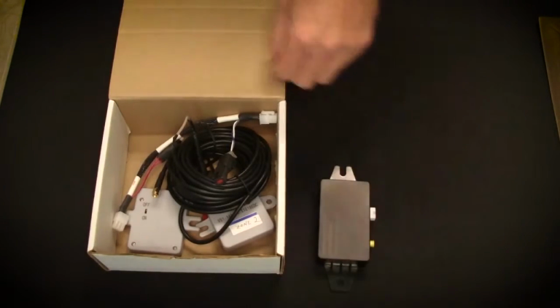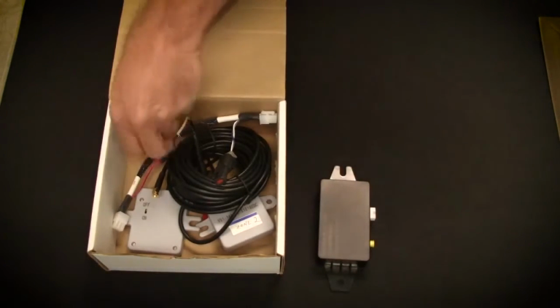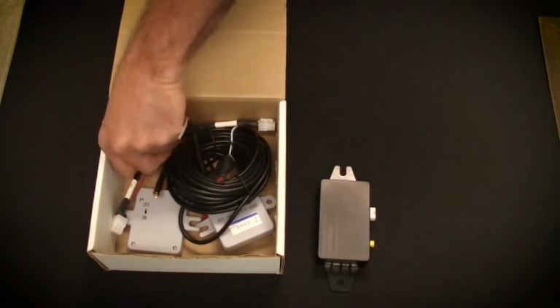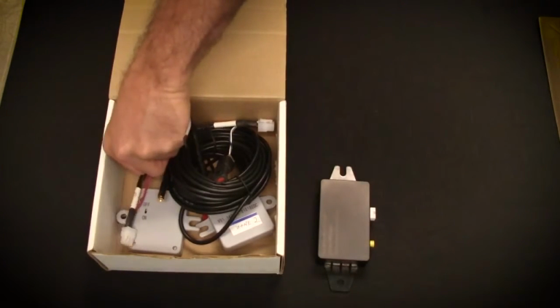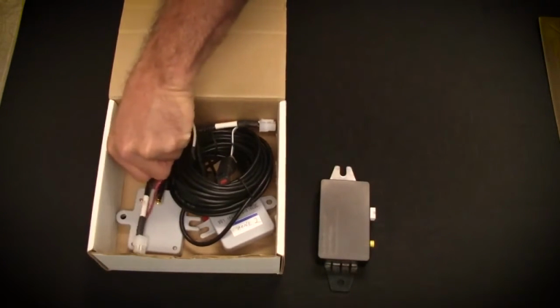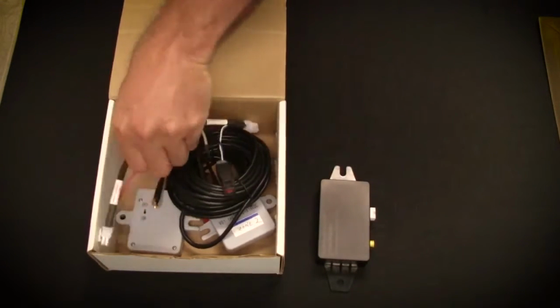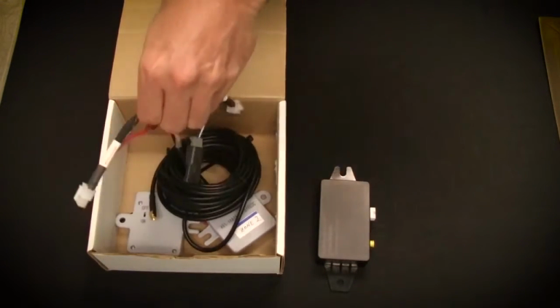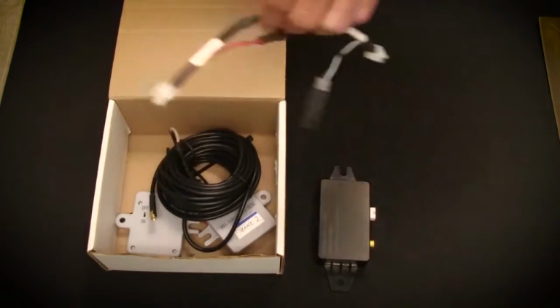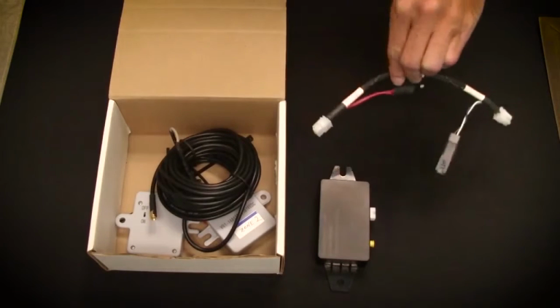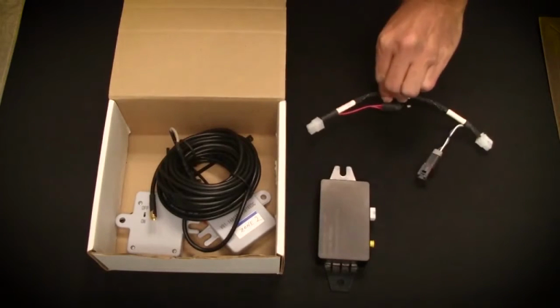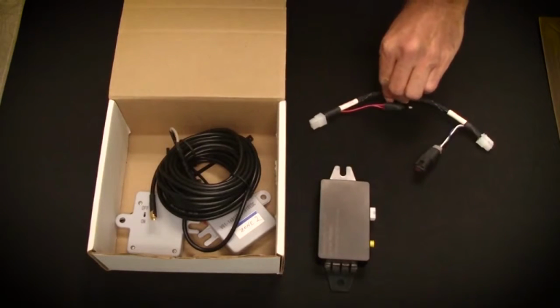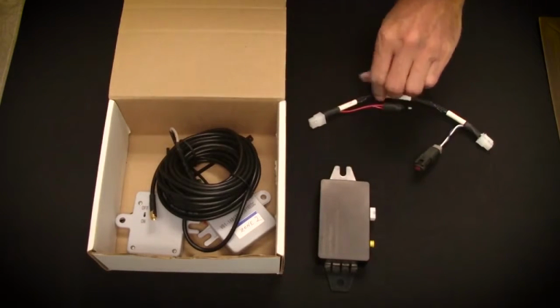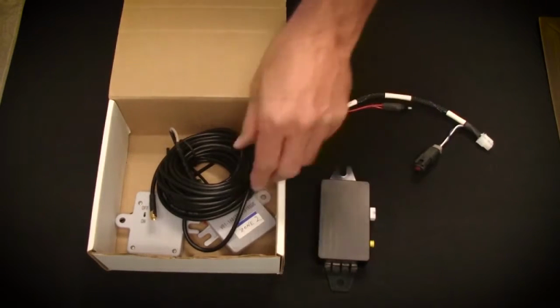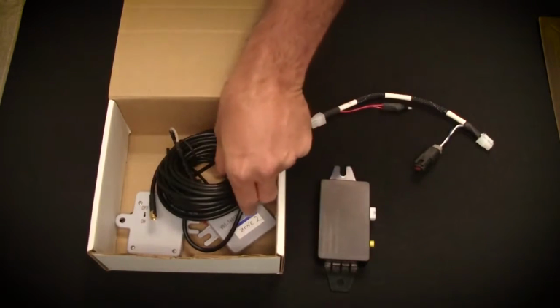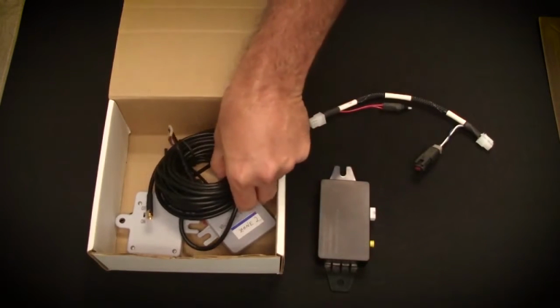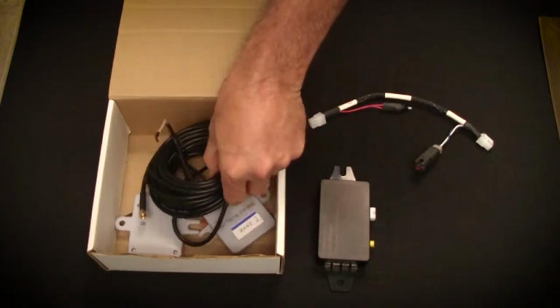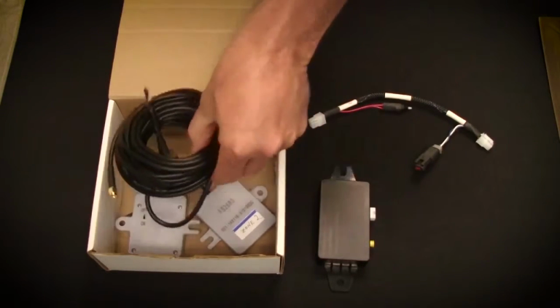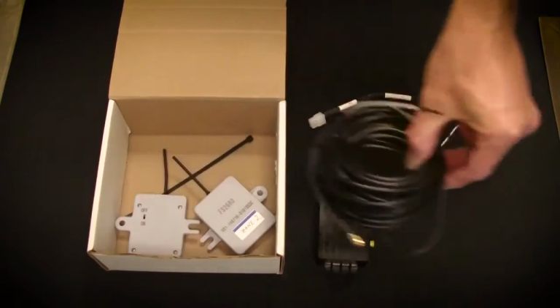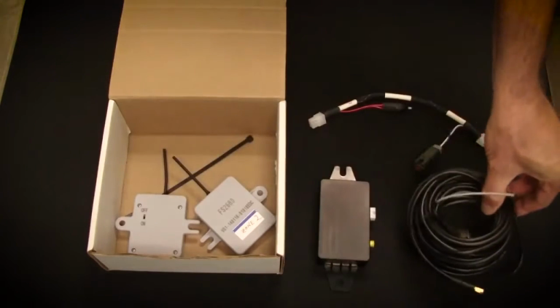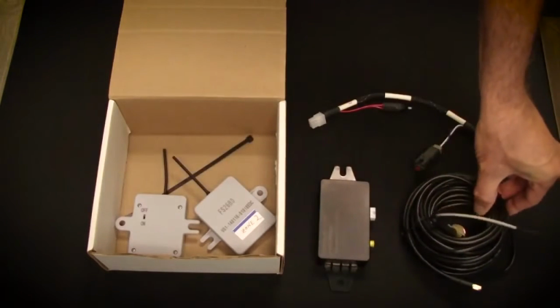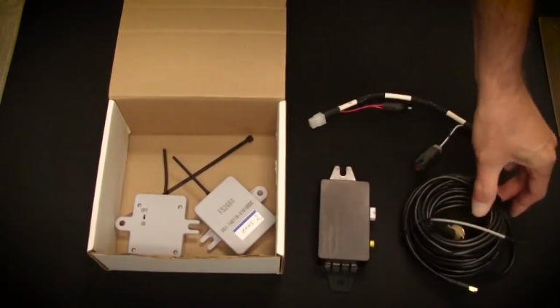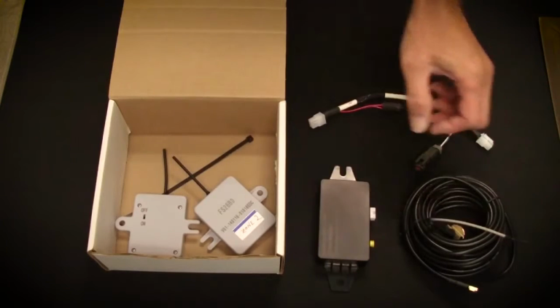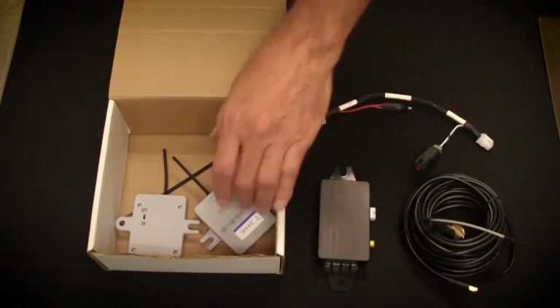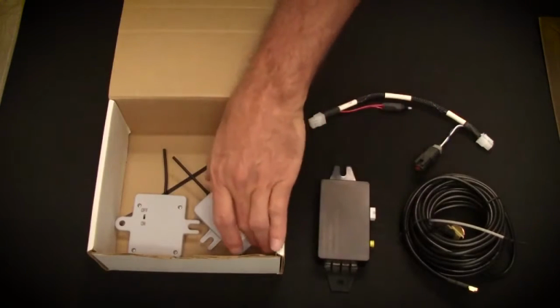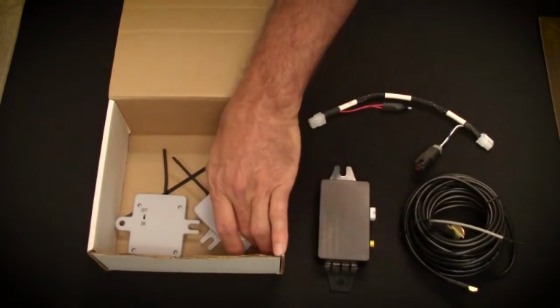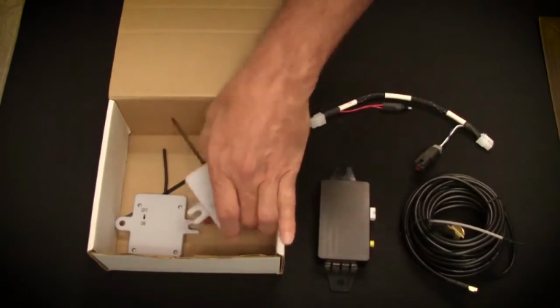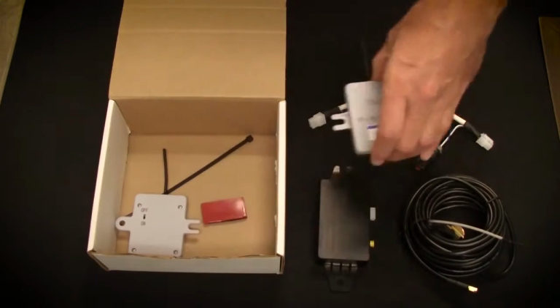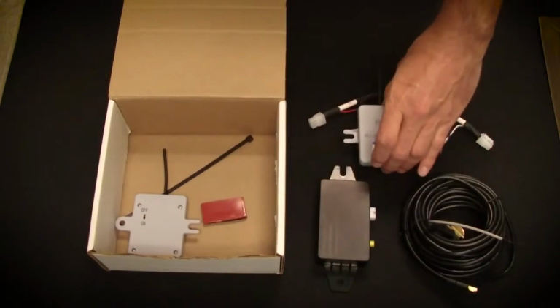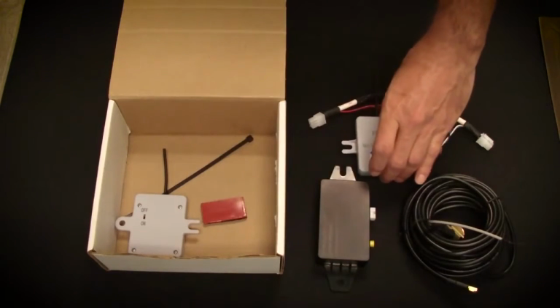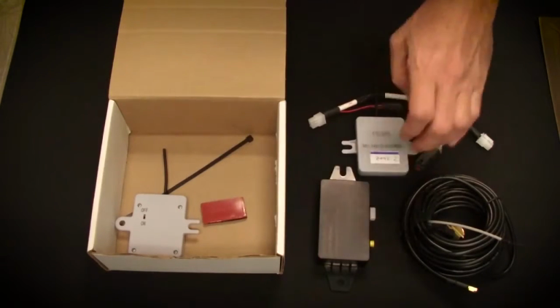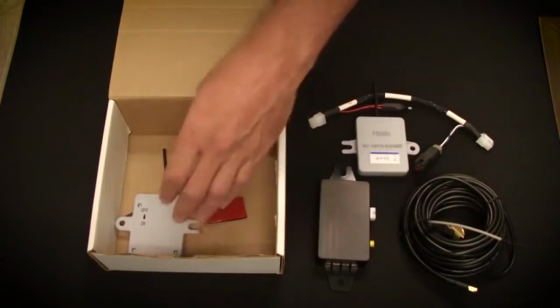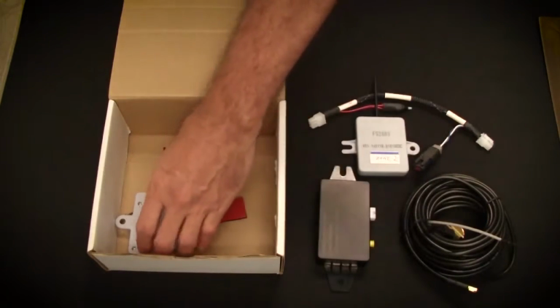The CAN bus box for J1939 vehicles. The wiring harness connects to the Go telematics system. The antenna. Two wireless sensors, zip ties, and Velcro.